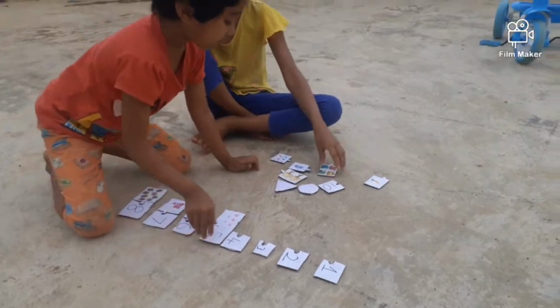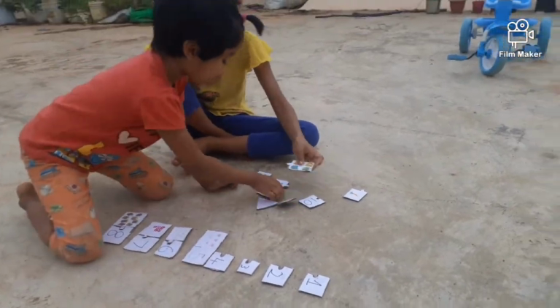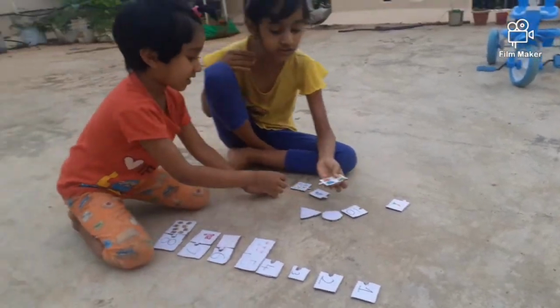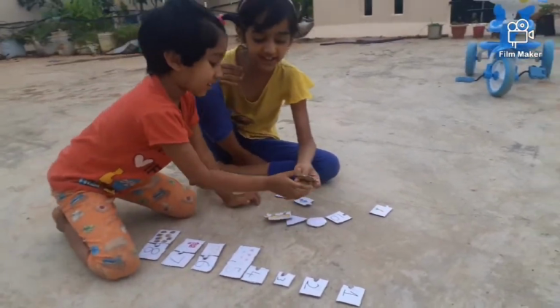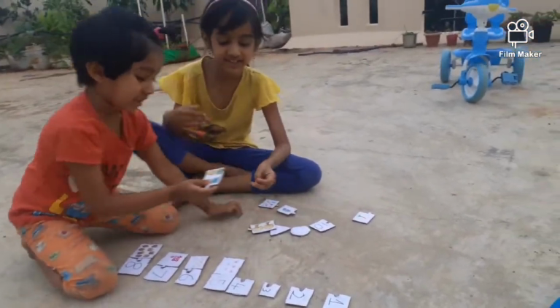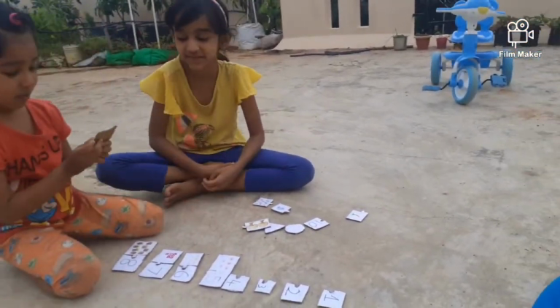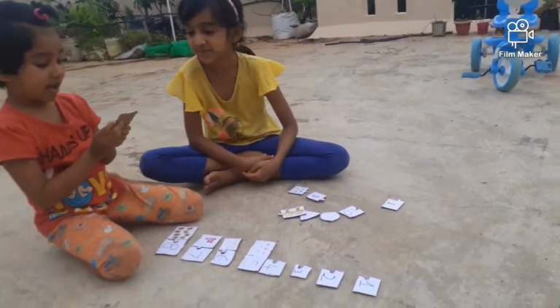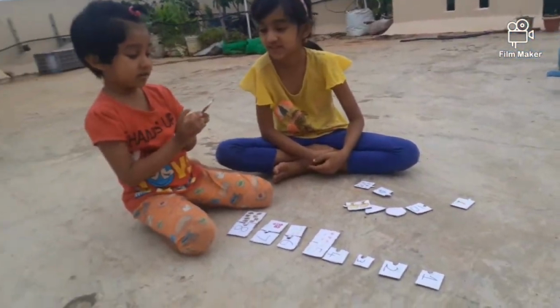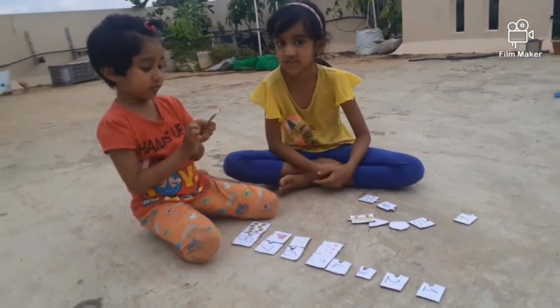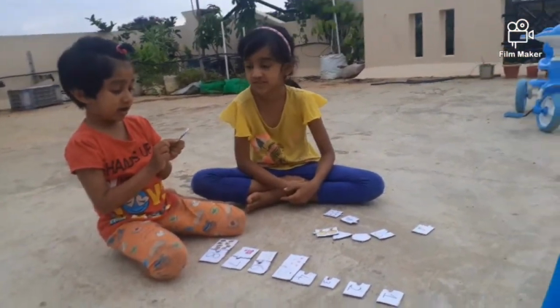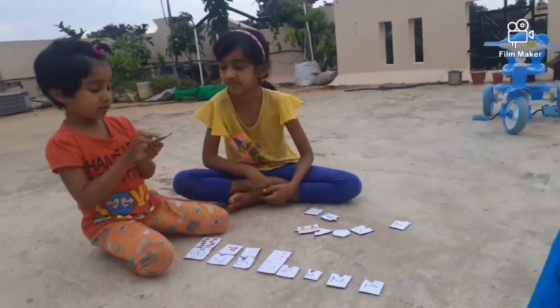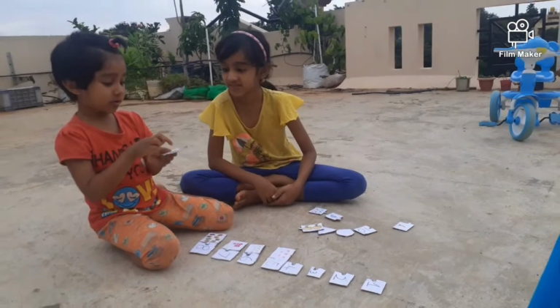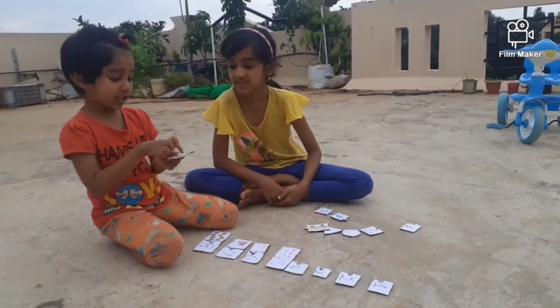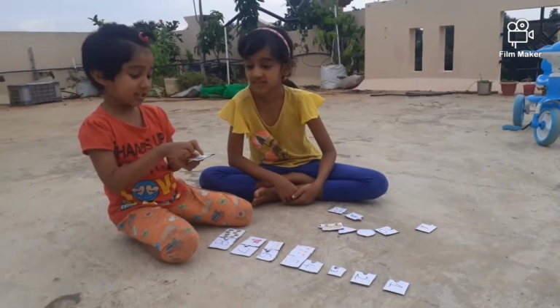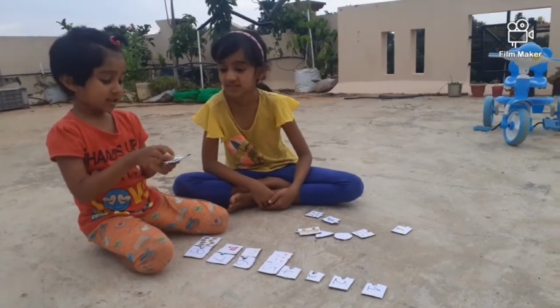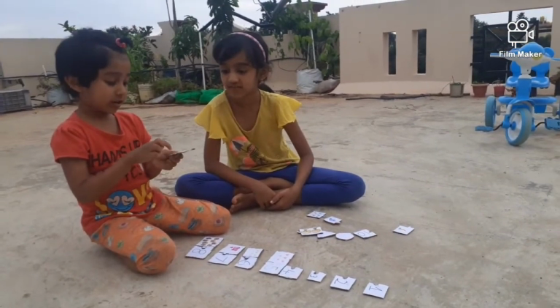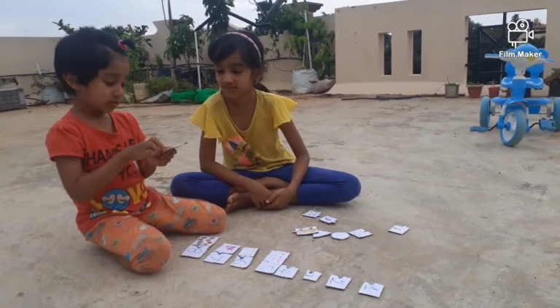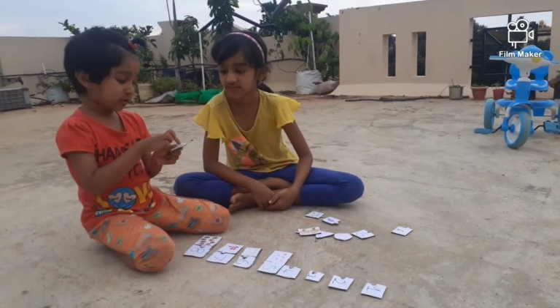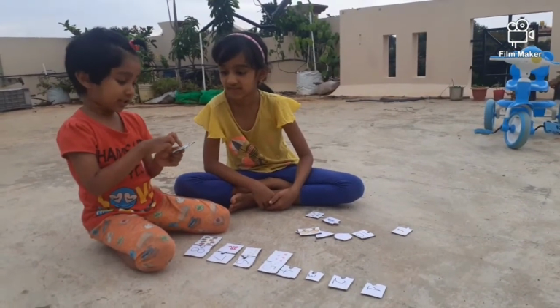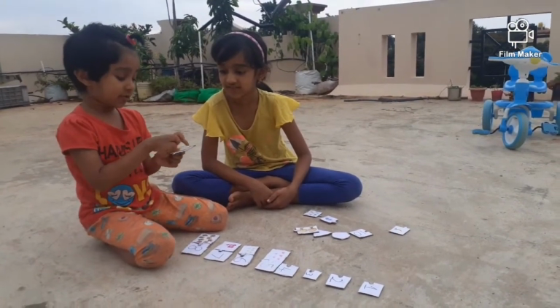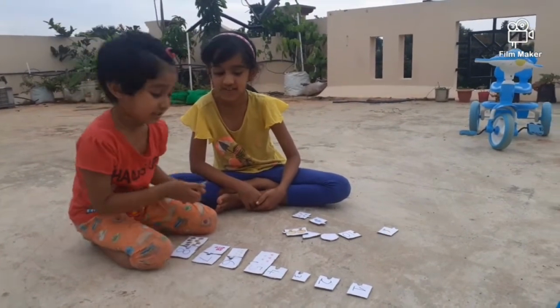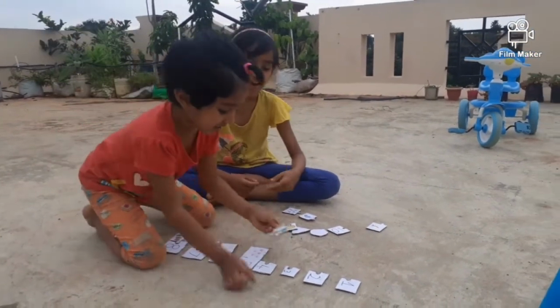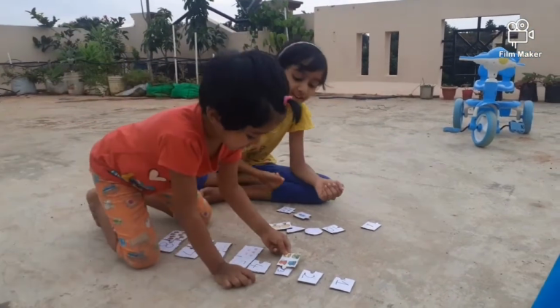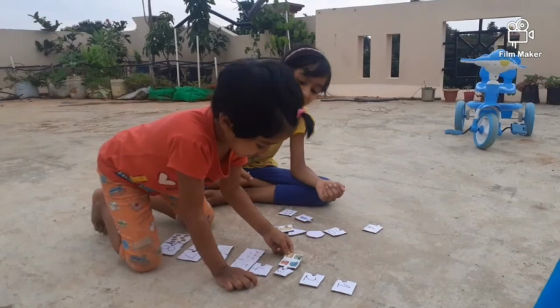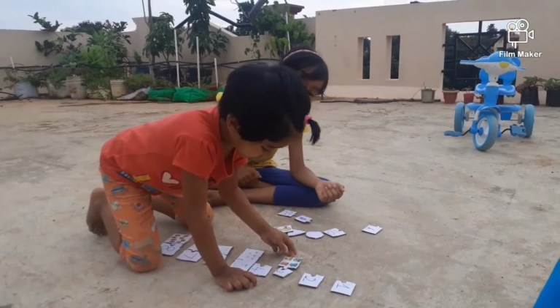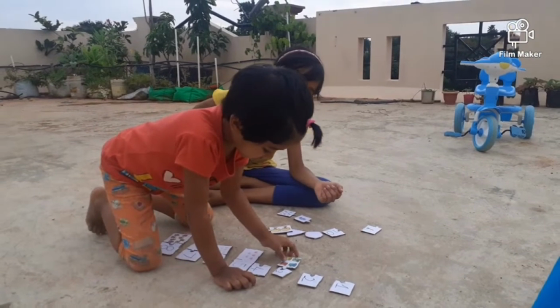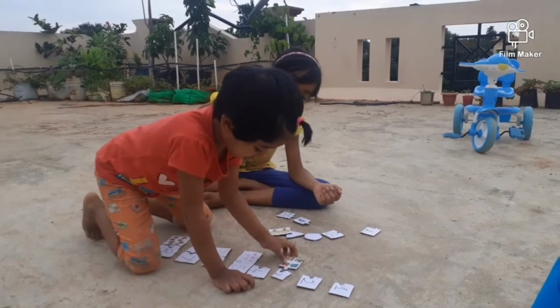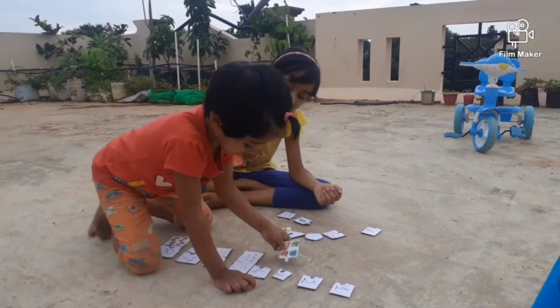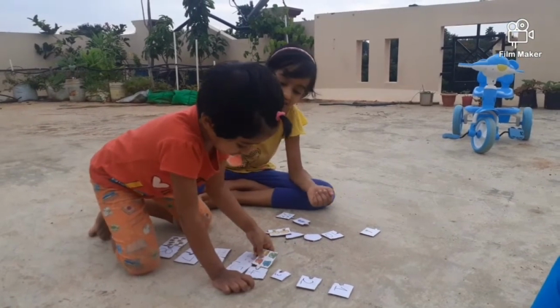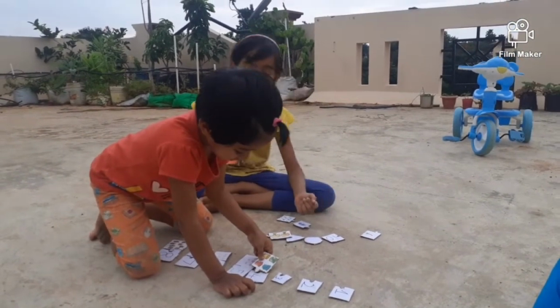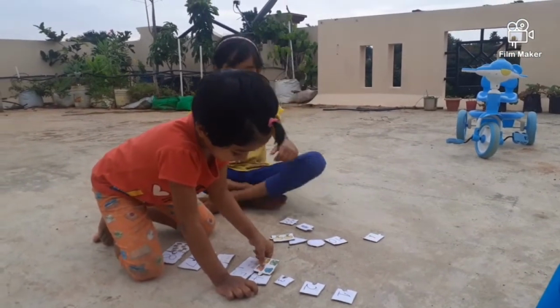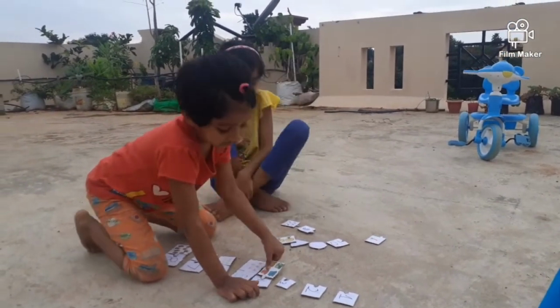Can you do the buckets please? 1, 2, 3, 4. How many buckets are there? 4. So, match it to 4.